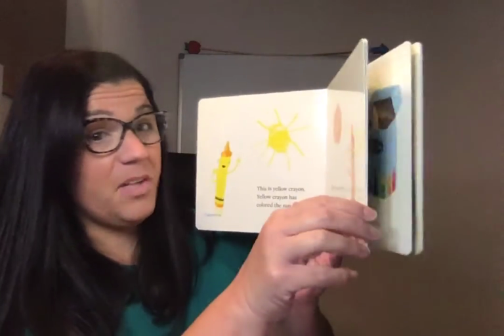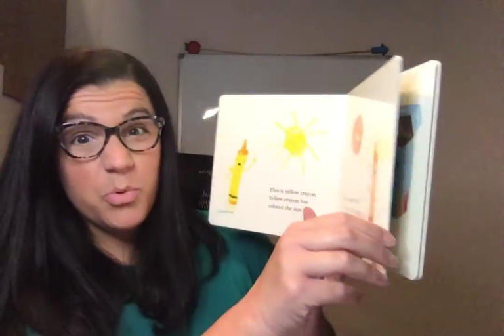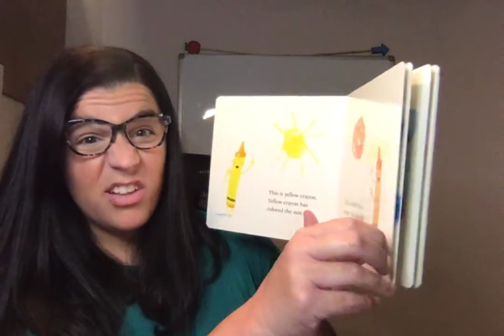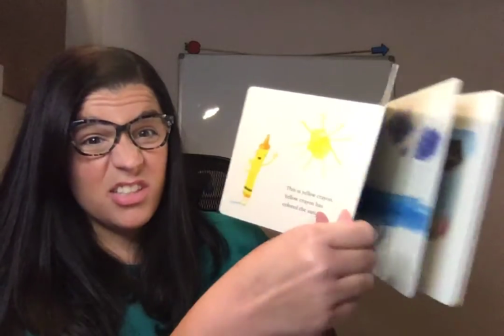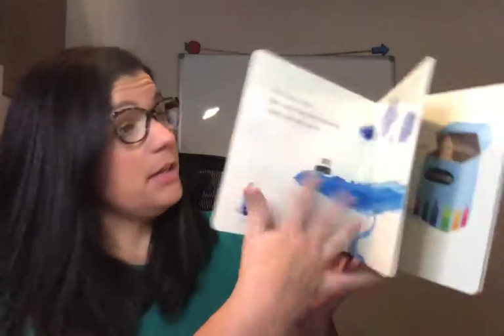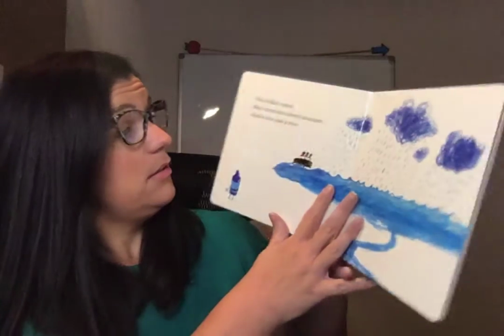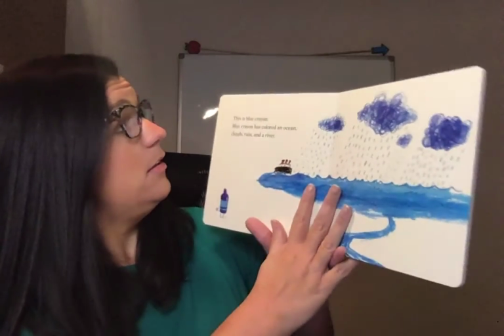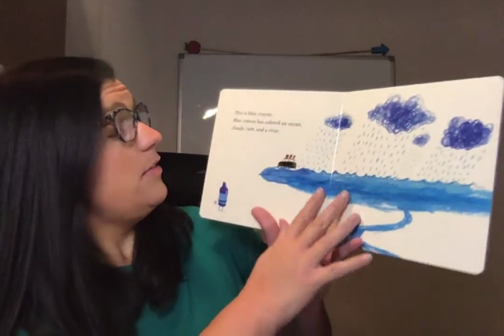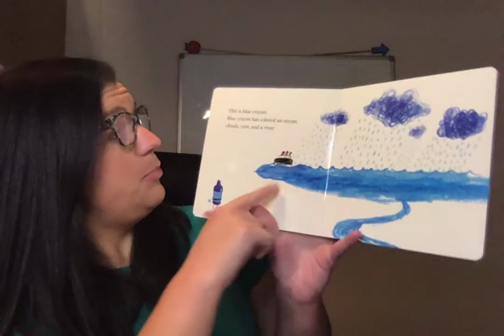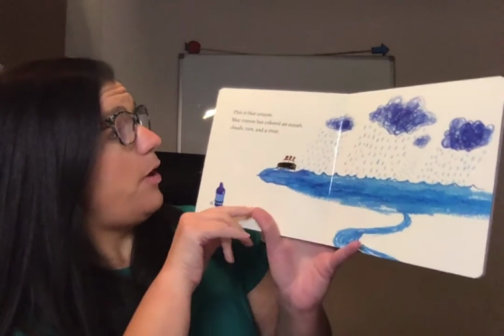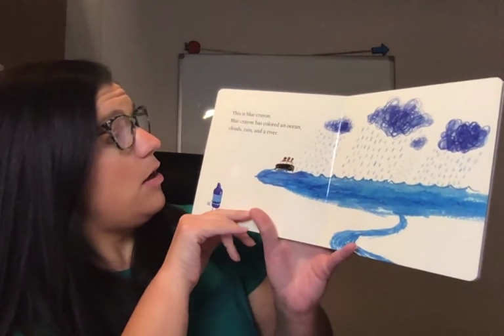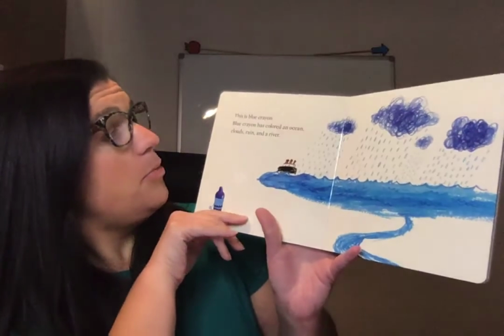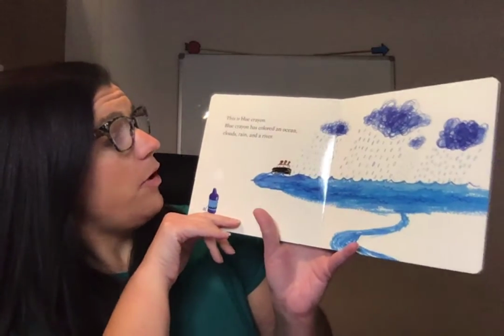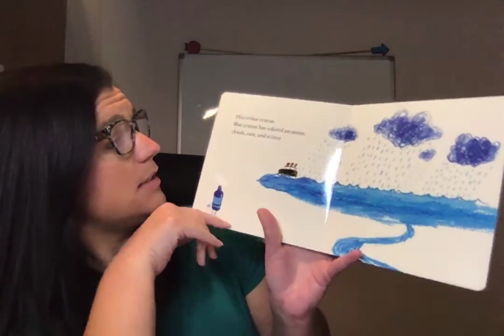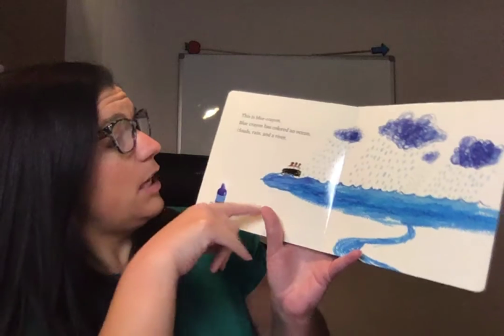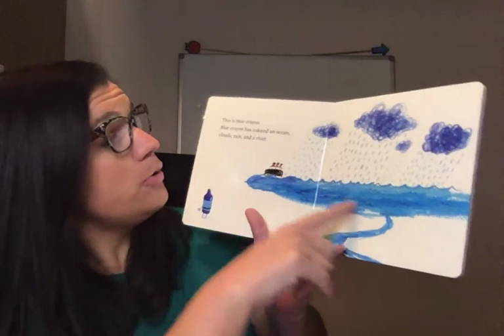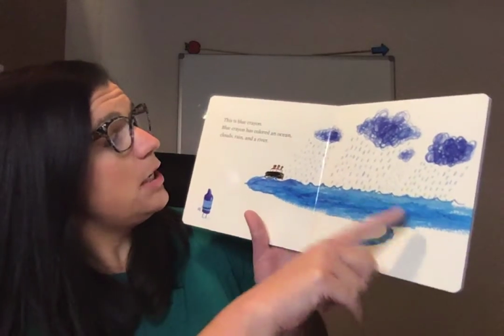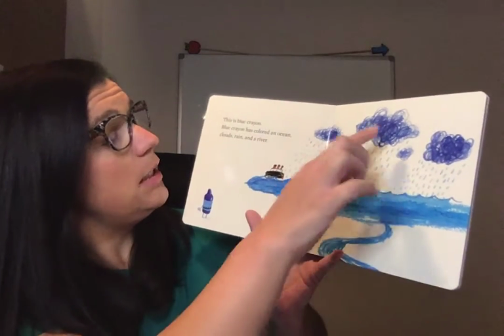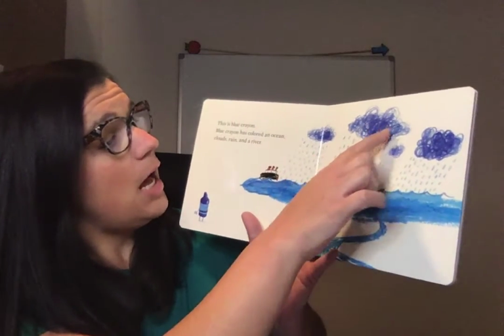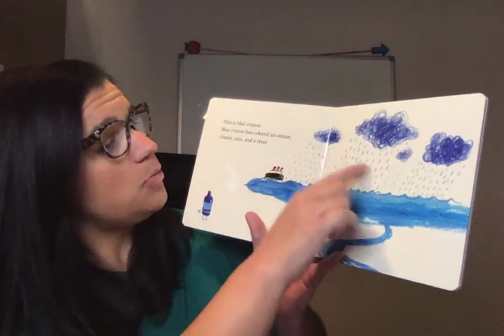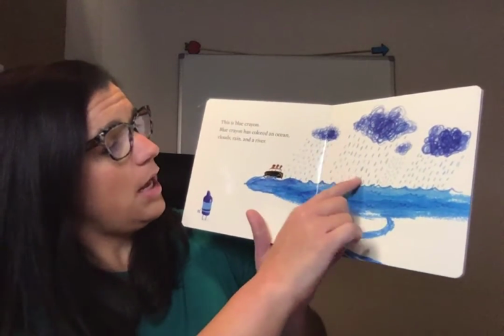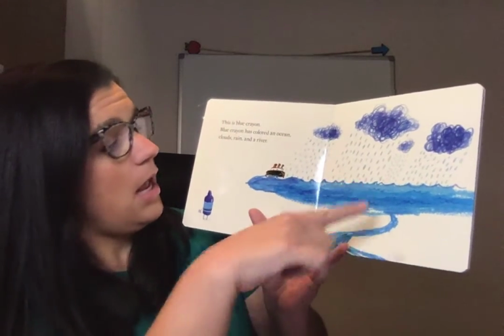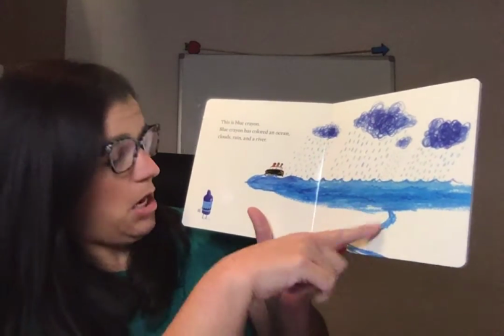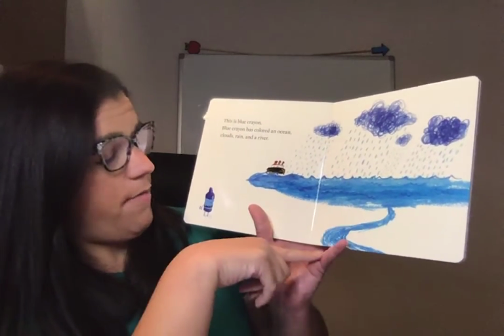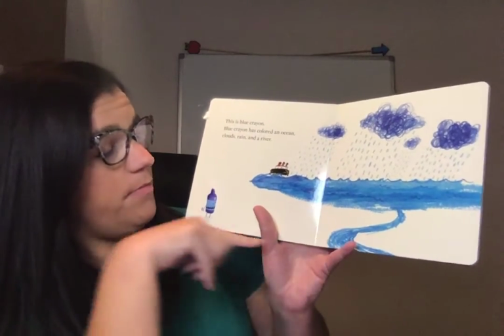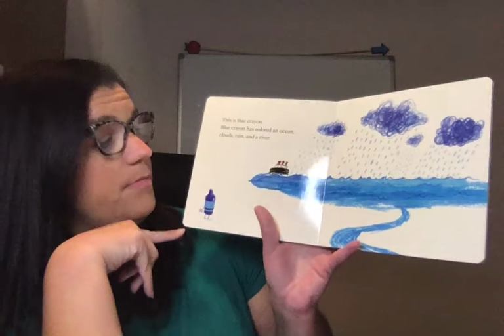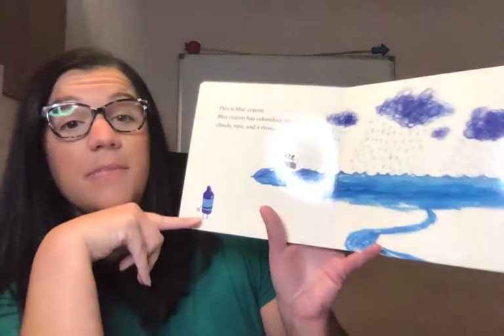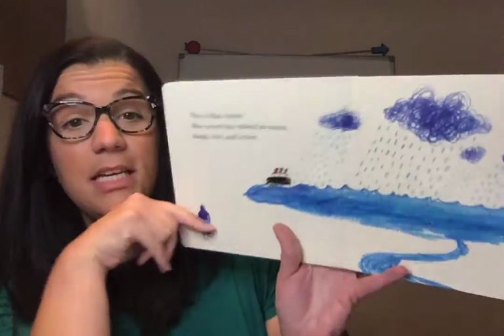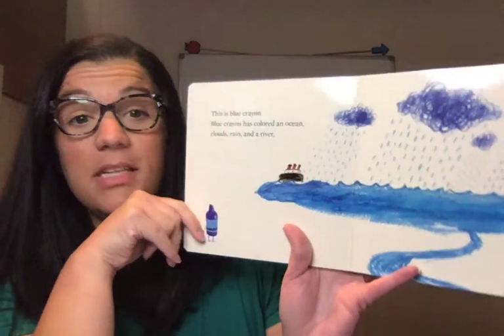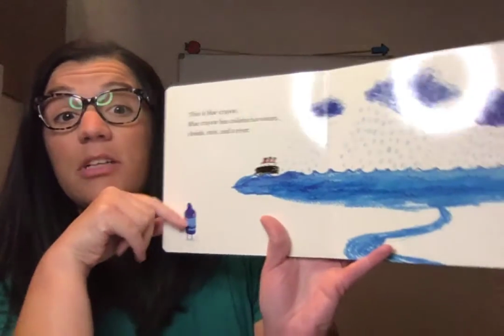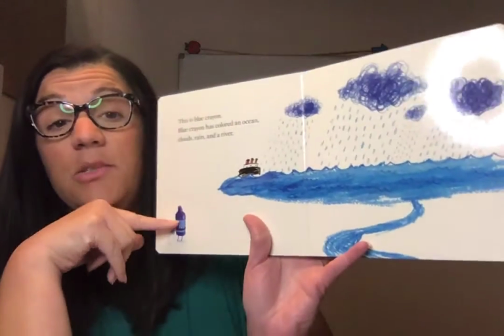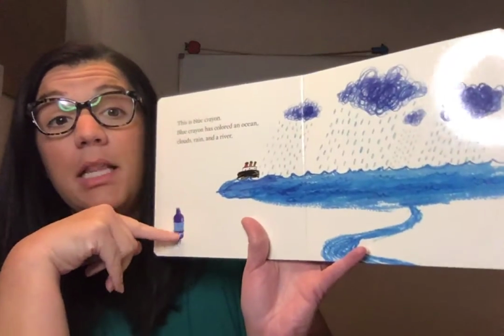Two different colored suns, right? This is blue crayon. Blue crayon has colored an ocean, clouds, rain, and a river. Isn't he cute? He's colored a lot, so he's little.